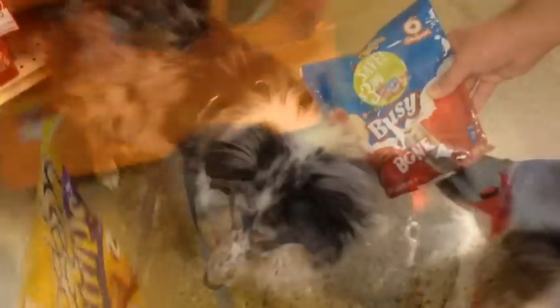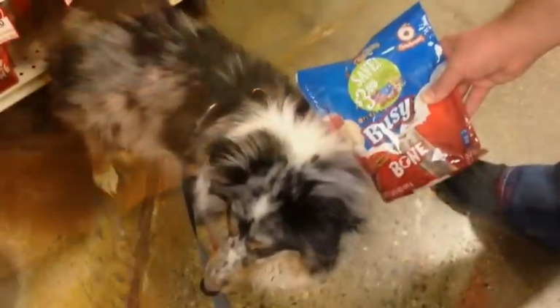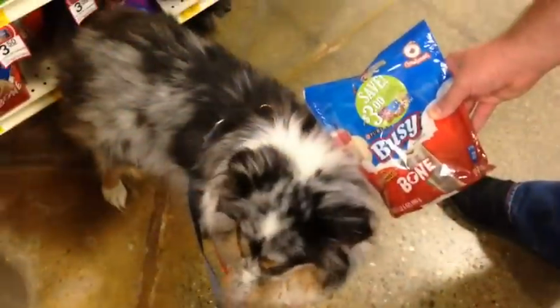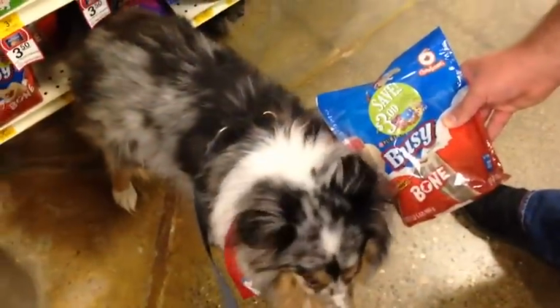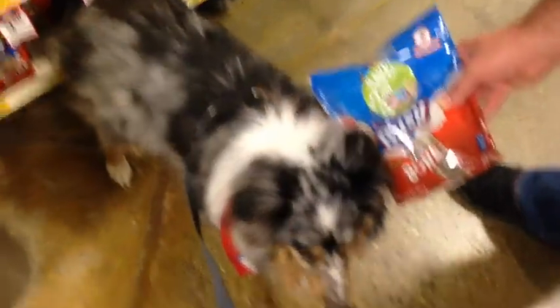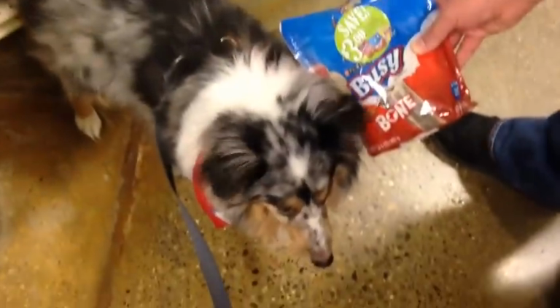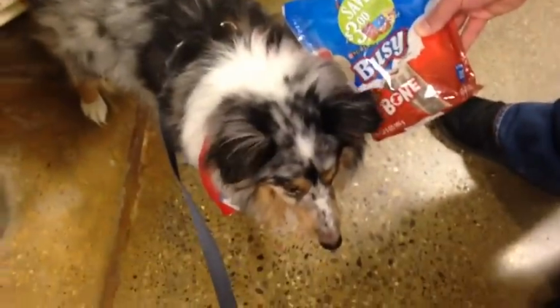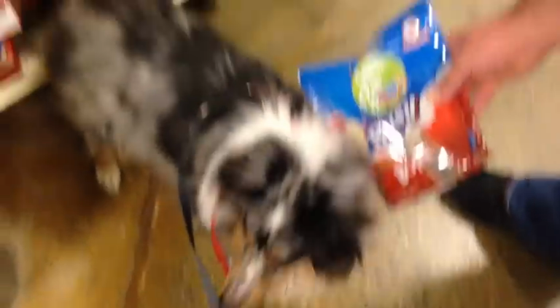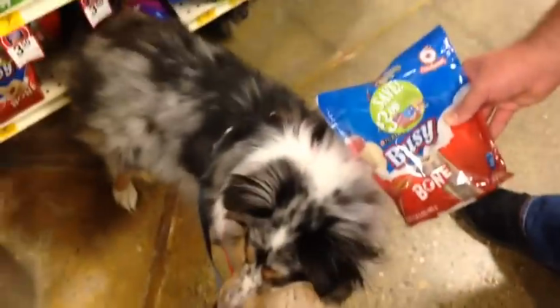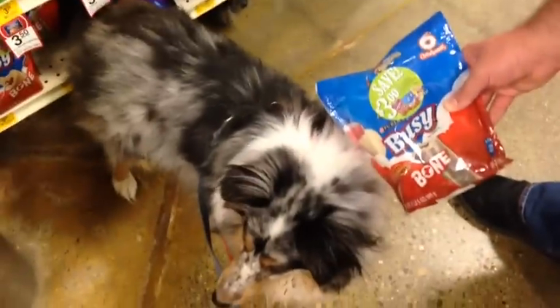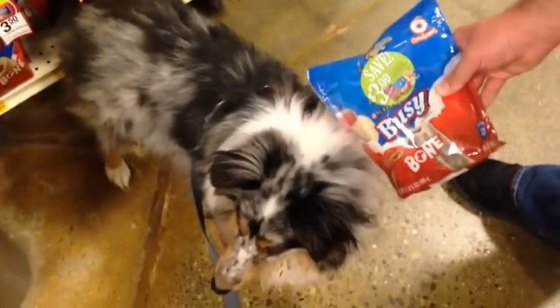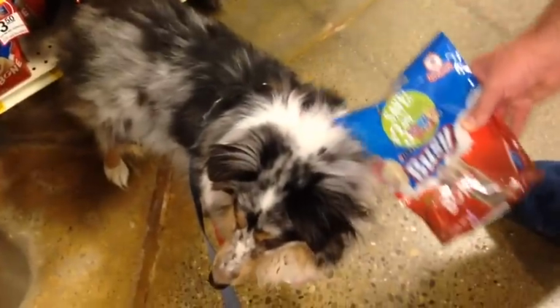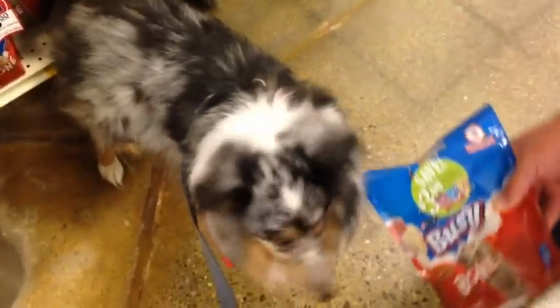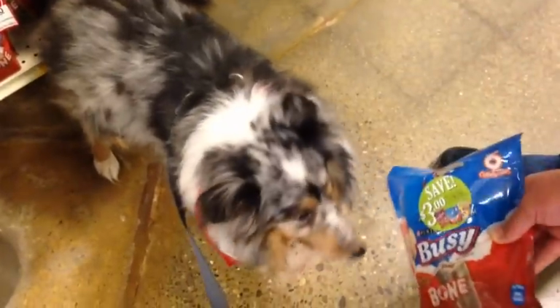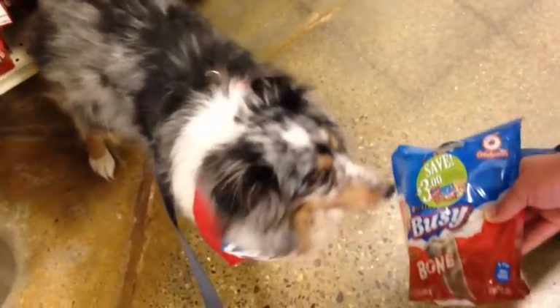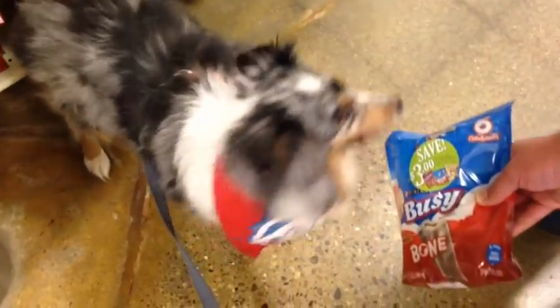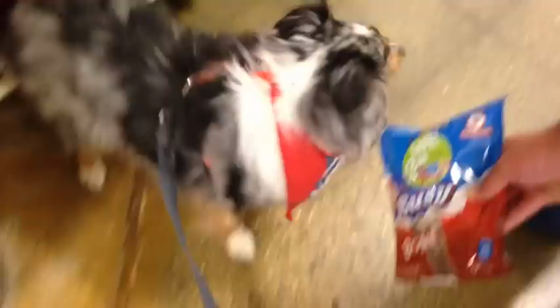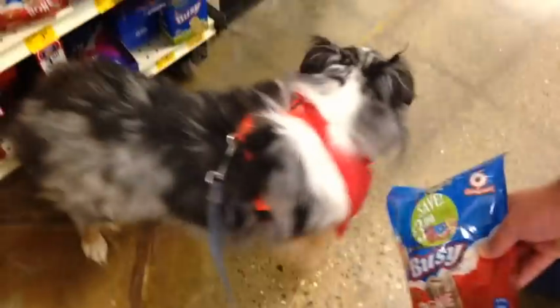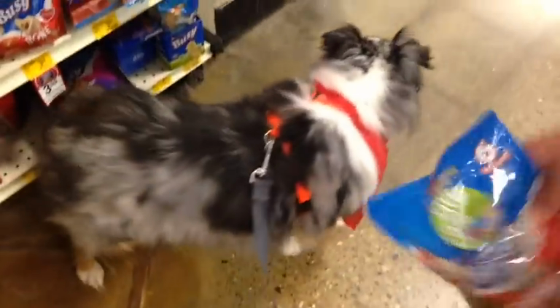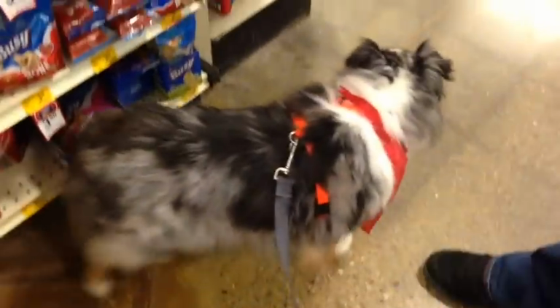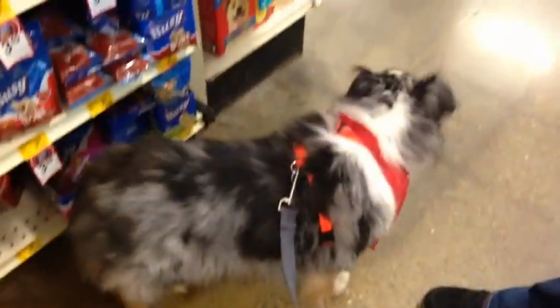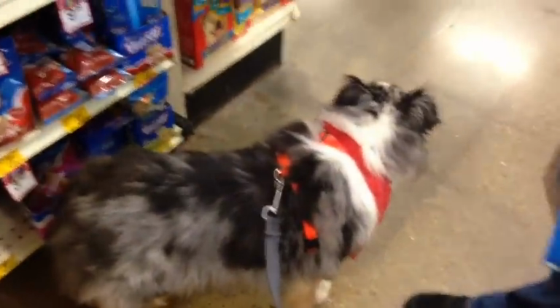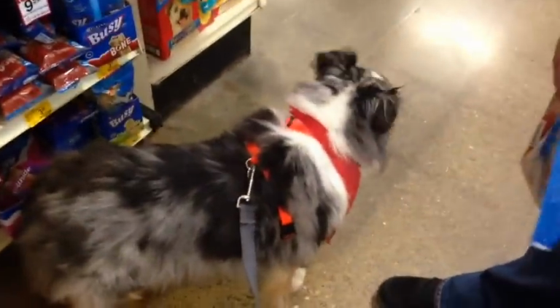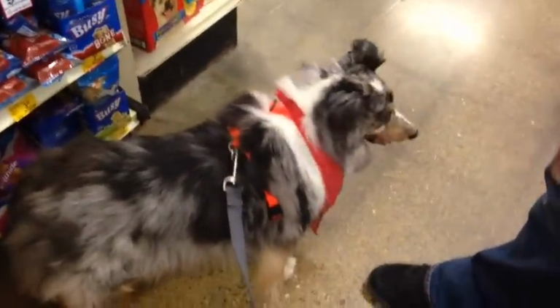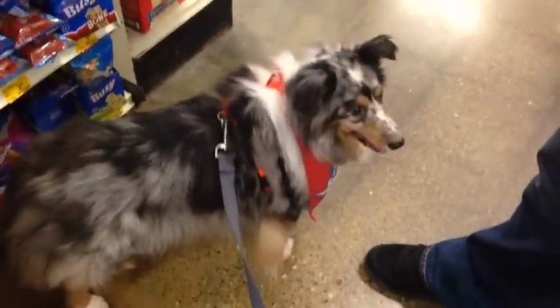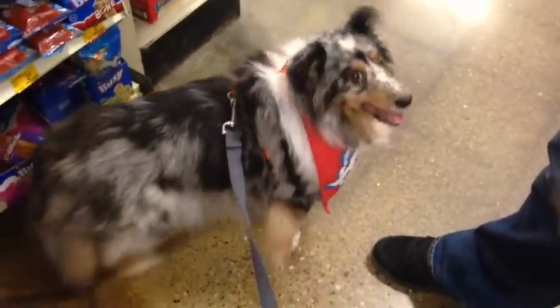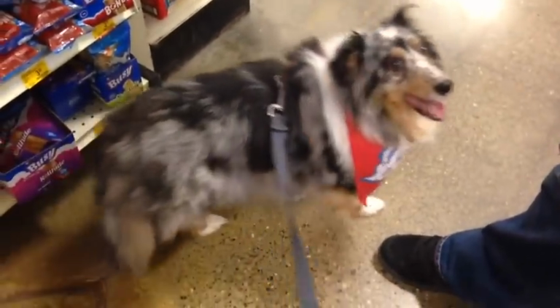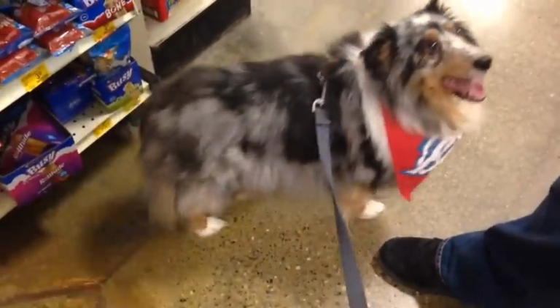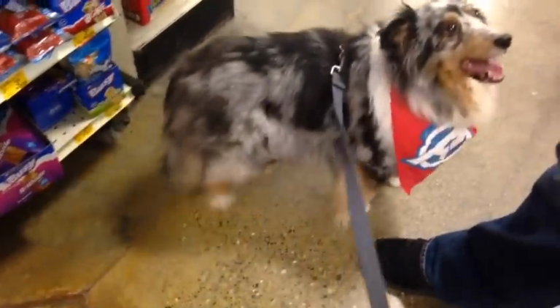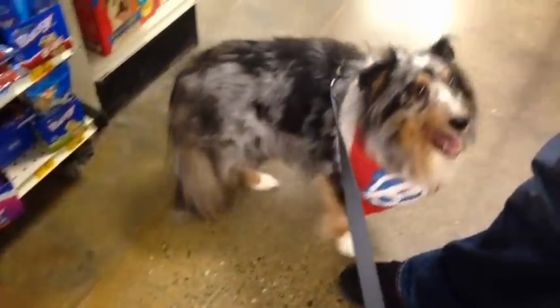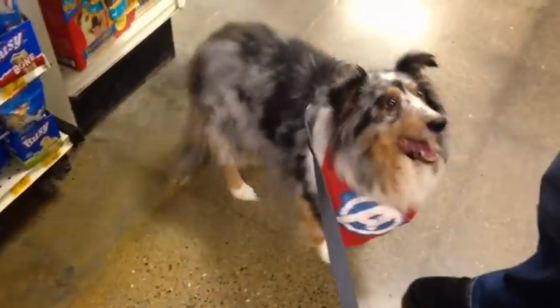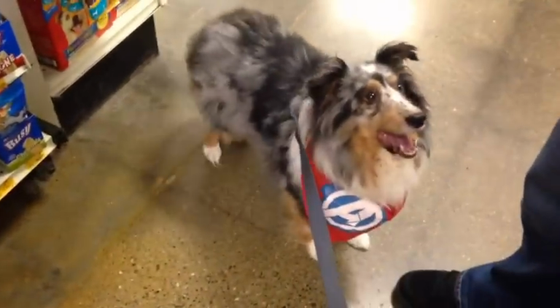We found some Busy Bones. What do you think, Basil? He's too distracted by the other dogs.